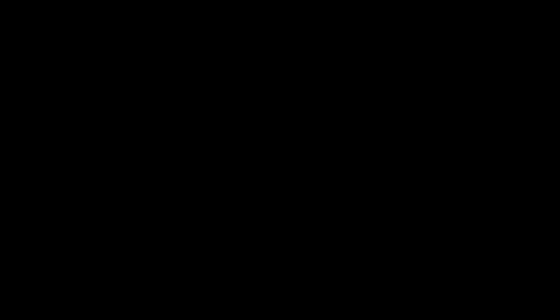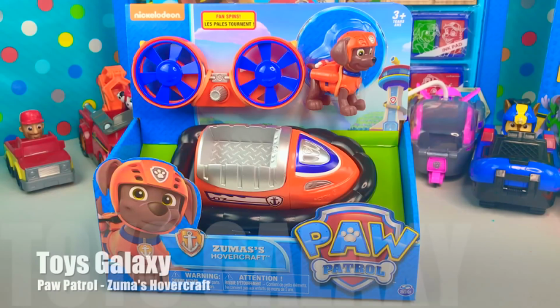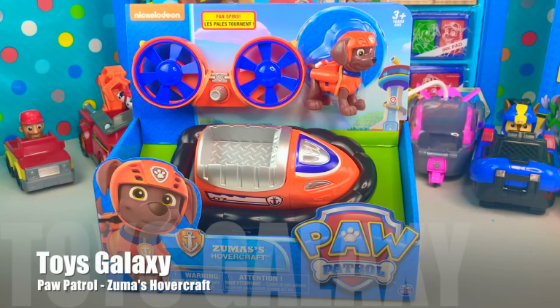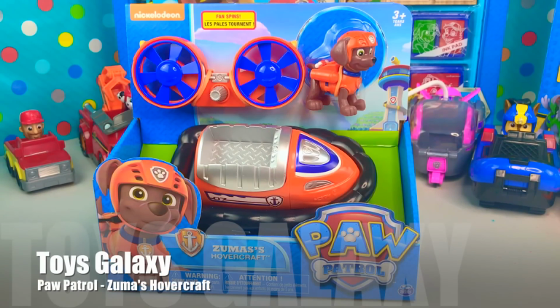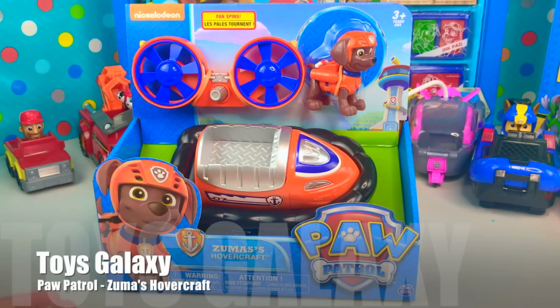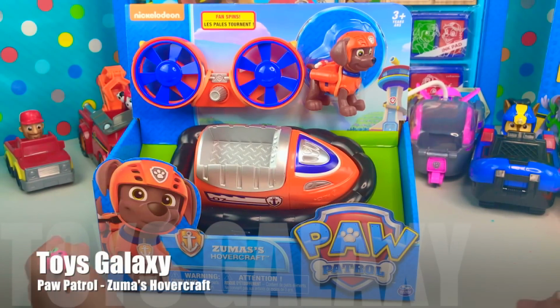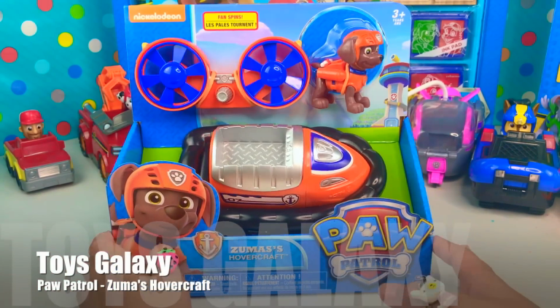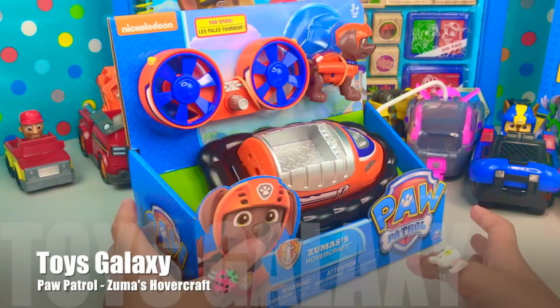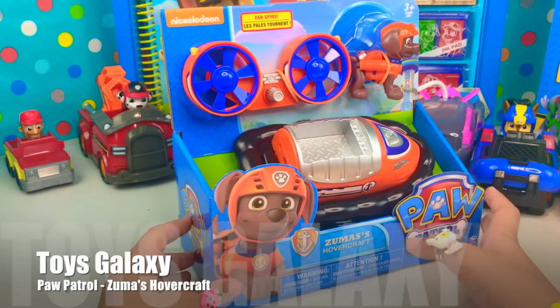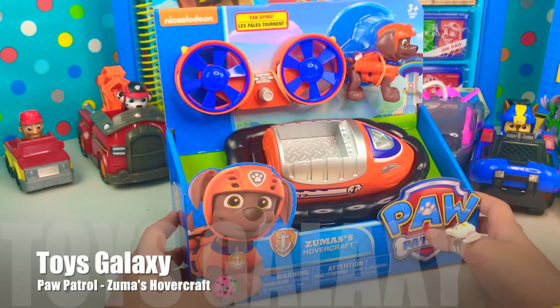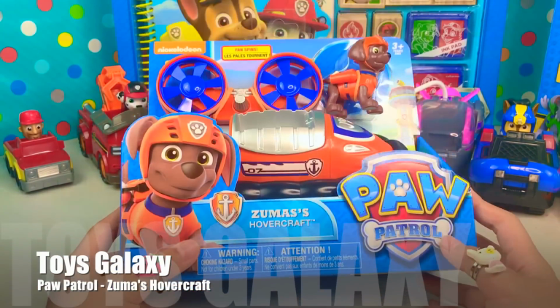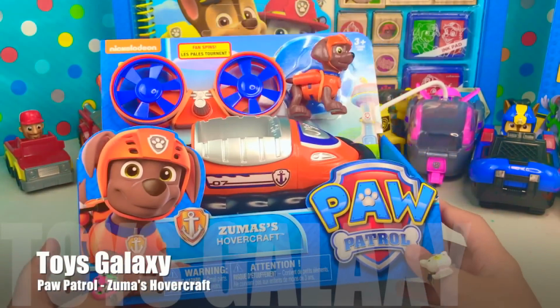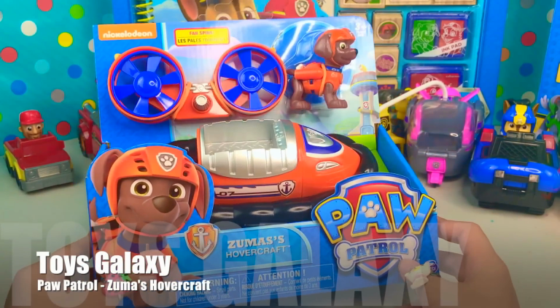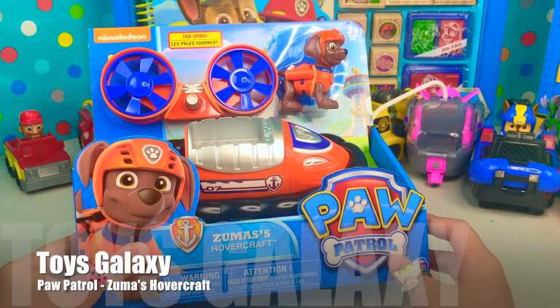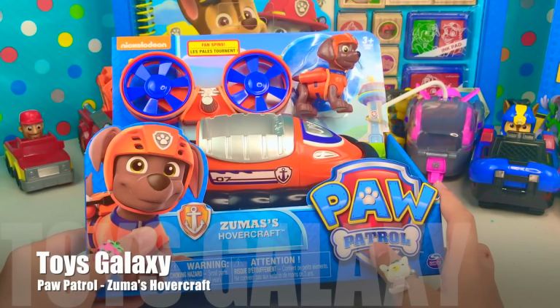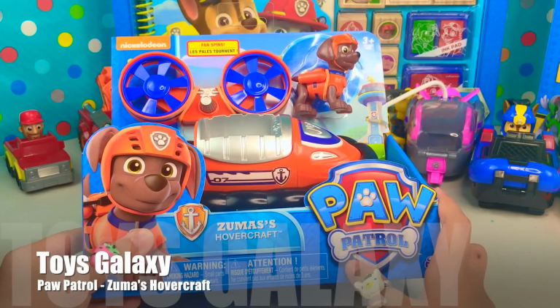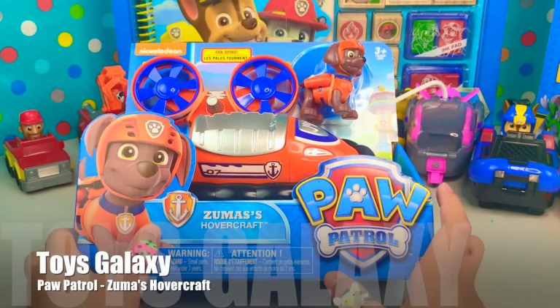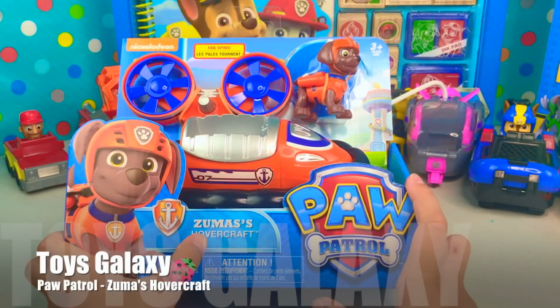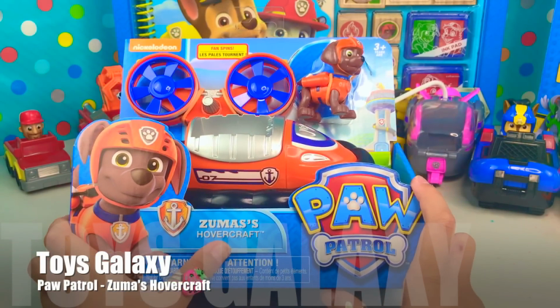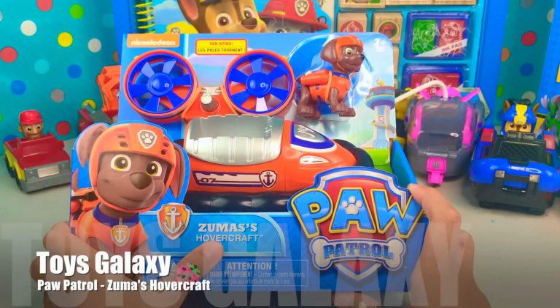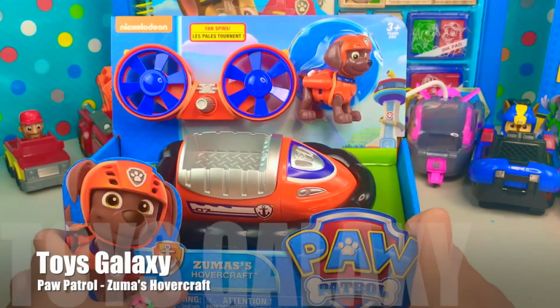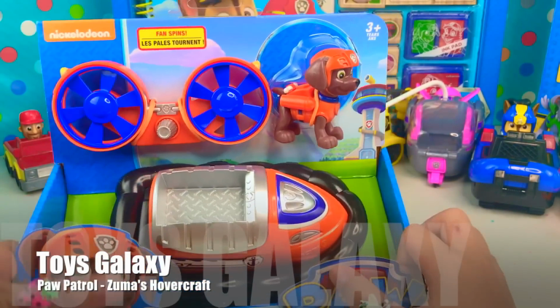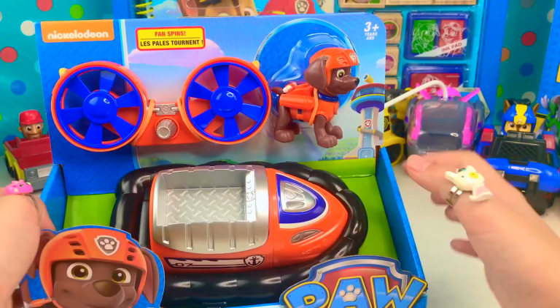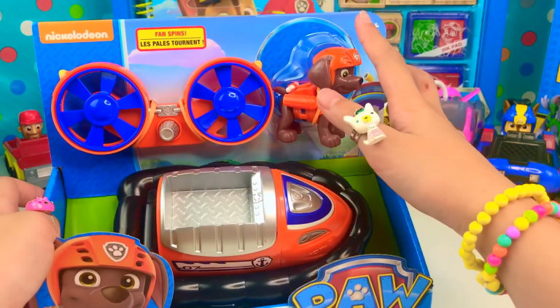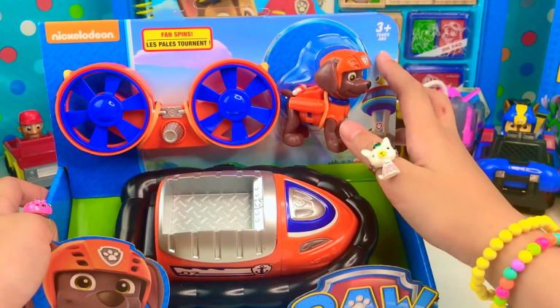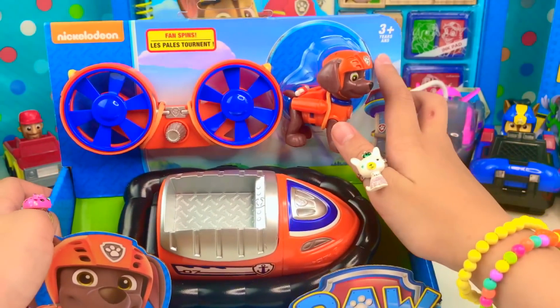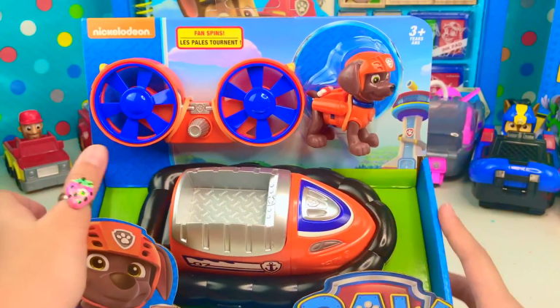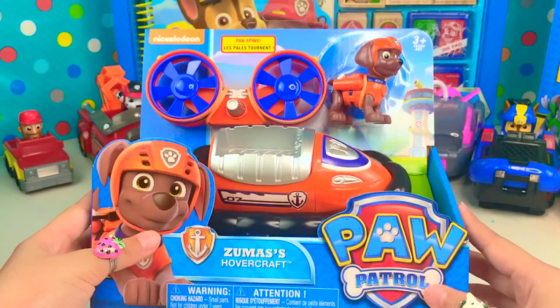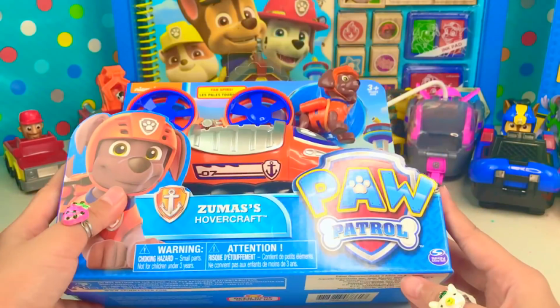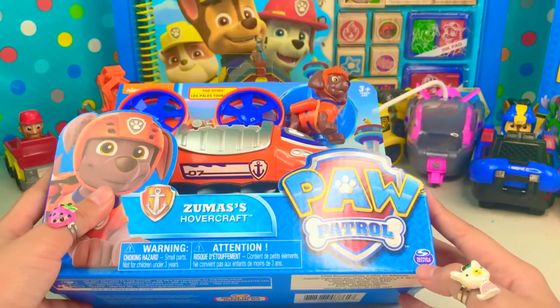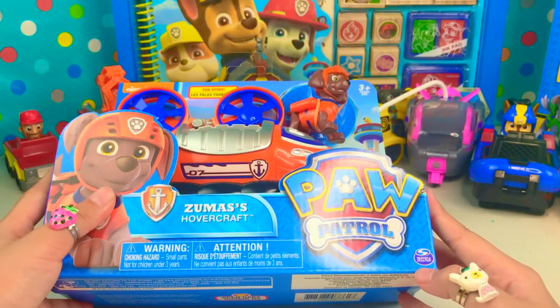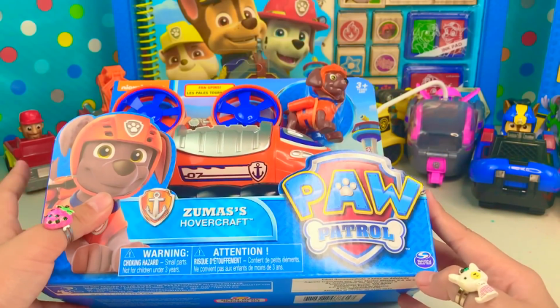Hey guys, it's ToysGalaxy. I'm Zia and today we're gonna be opening the Paw Patrol Zuma's Hovercraft. This is for ages 3 and up and it's made by Spin Master.